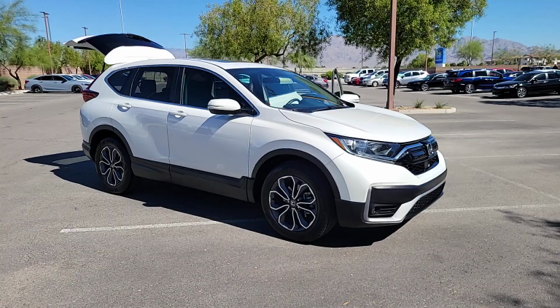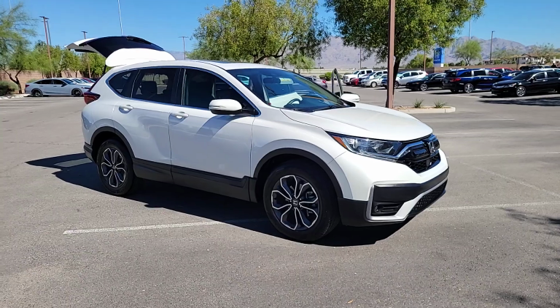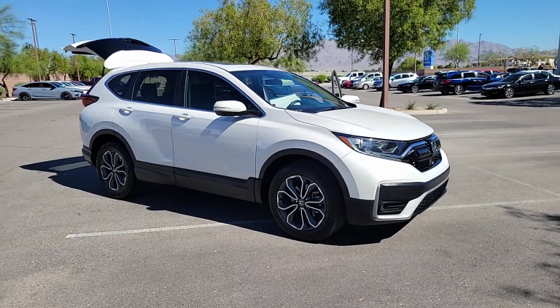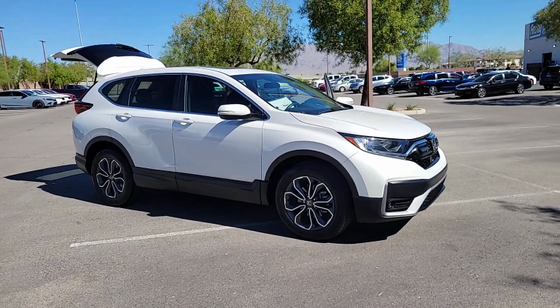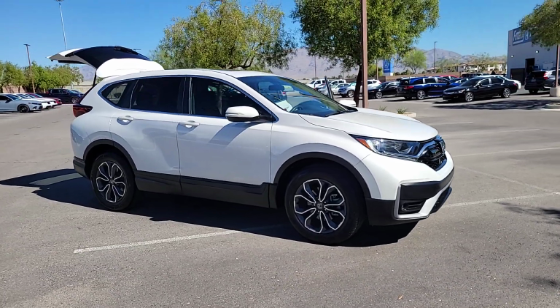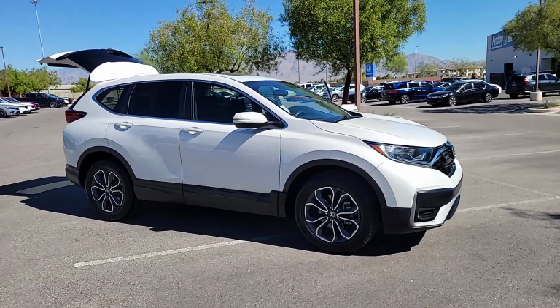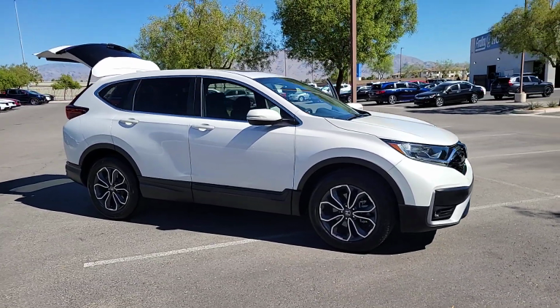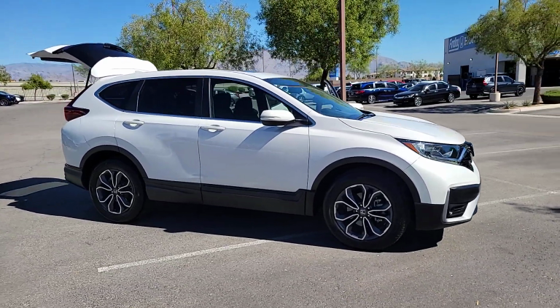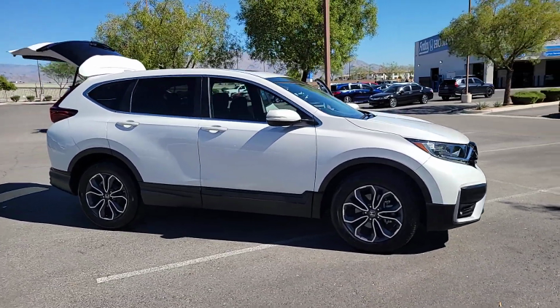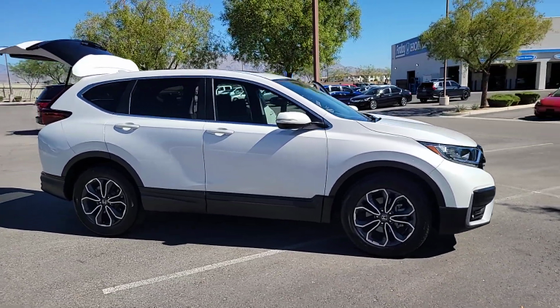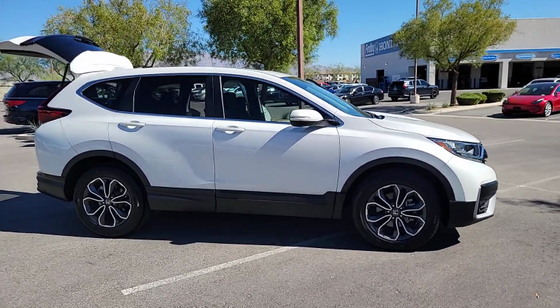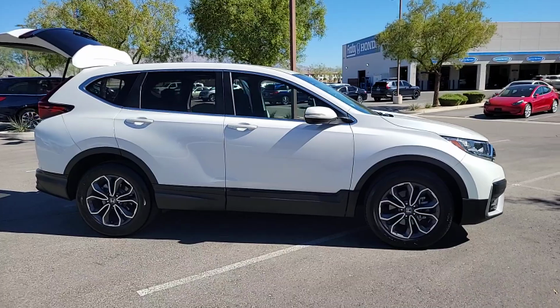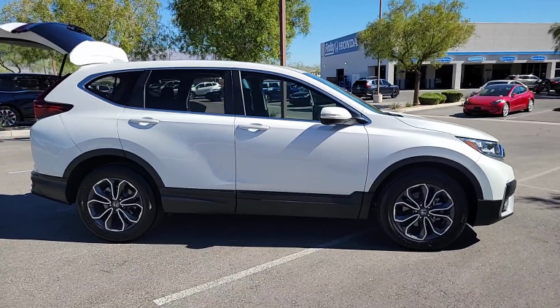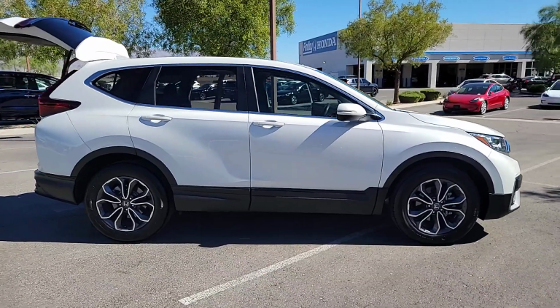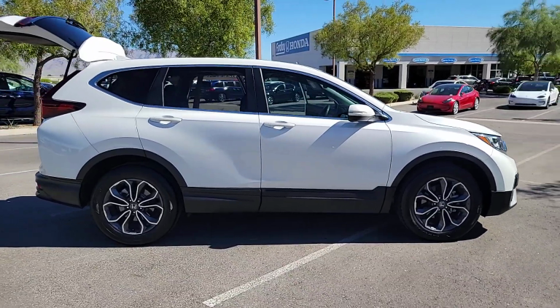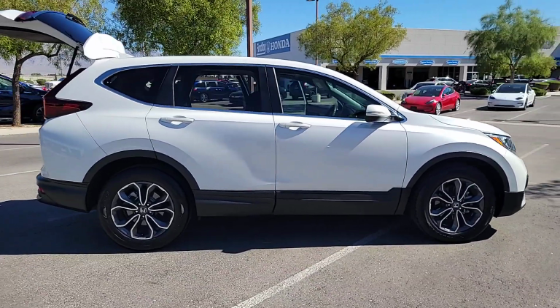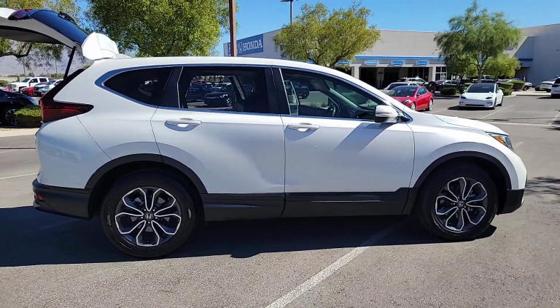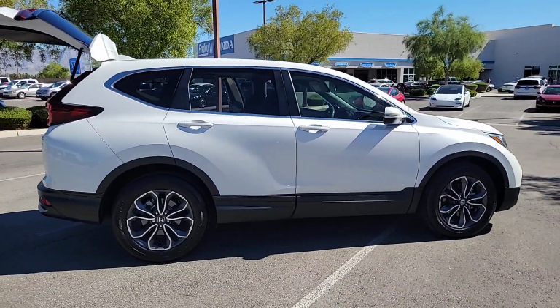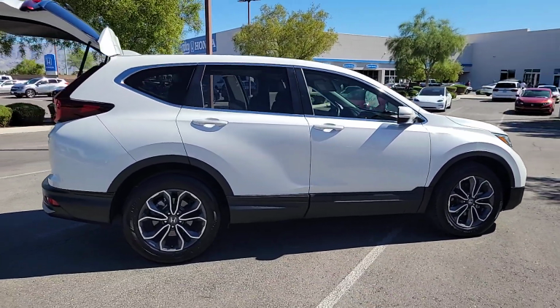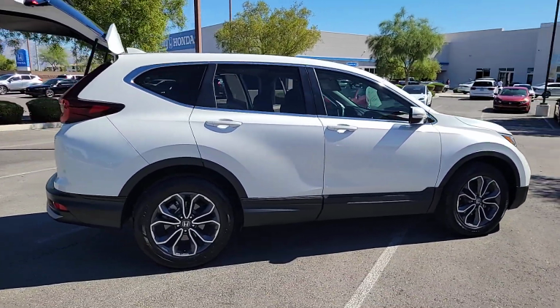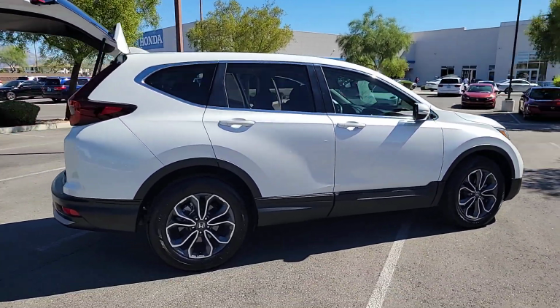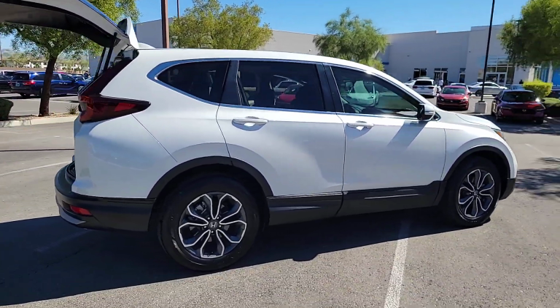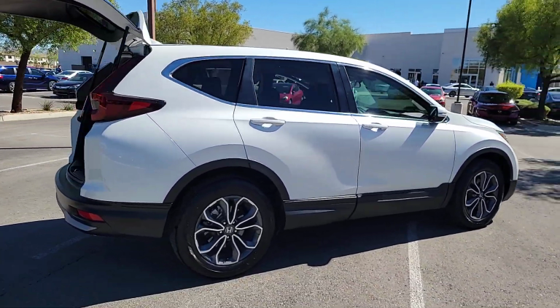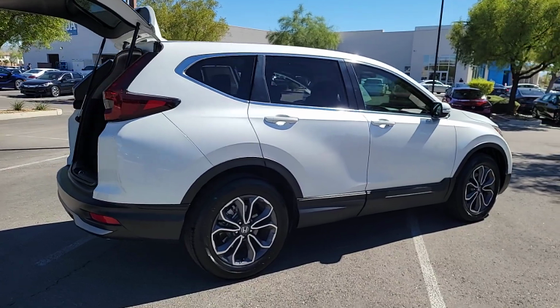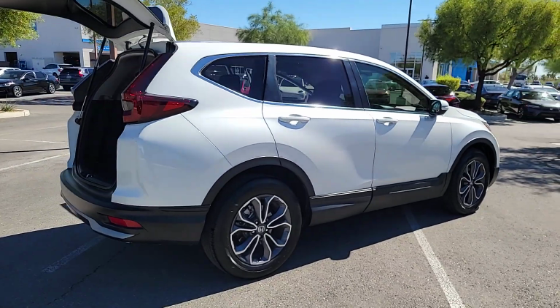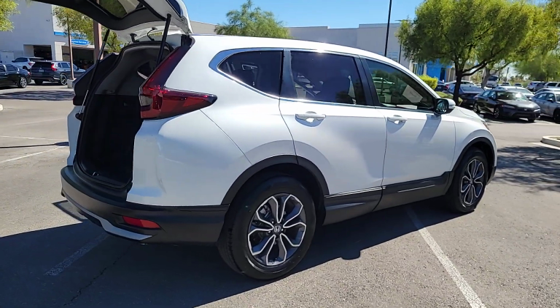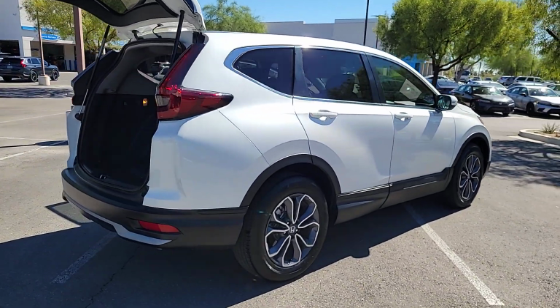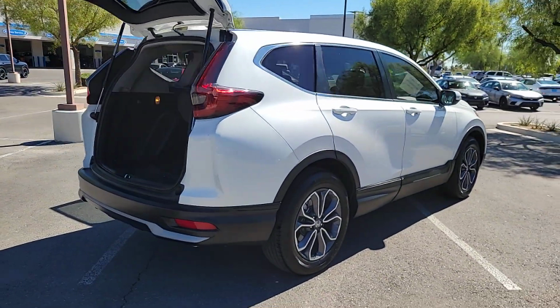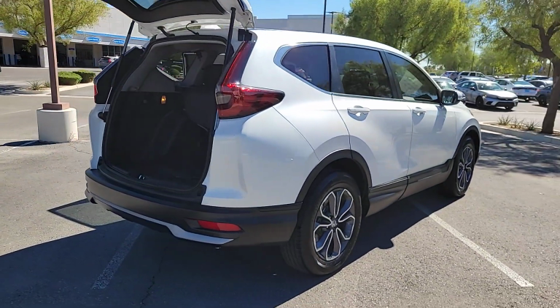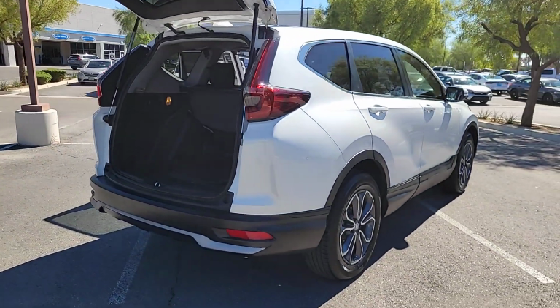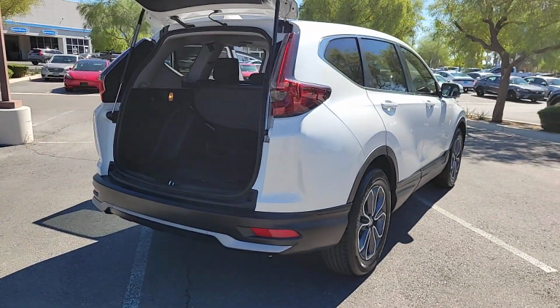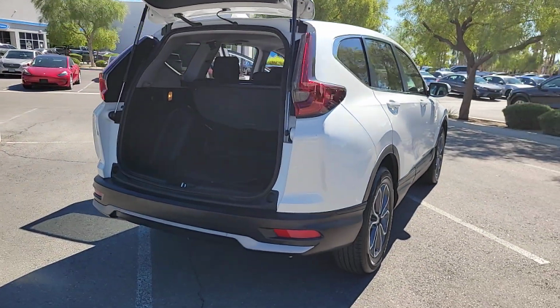You'll have love at first sight with the 2022 Honda CRV. With less than 30,000 miles on the odometer, this vehicle stands out from the rest. You'll love the high-end feel and powerful performance of this sleek CRV.